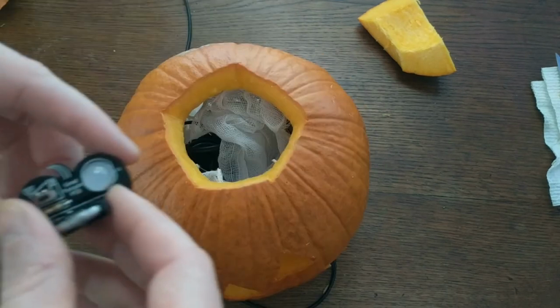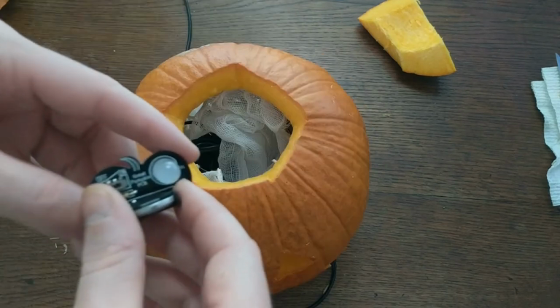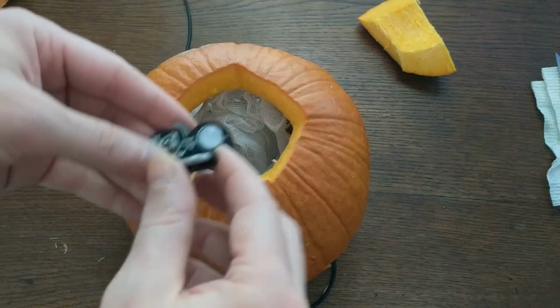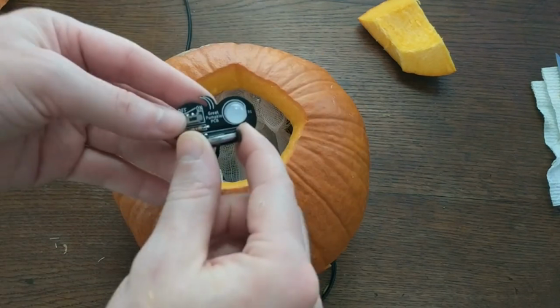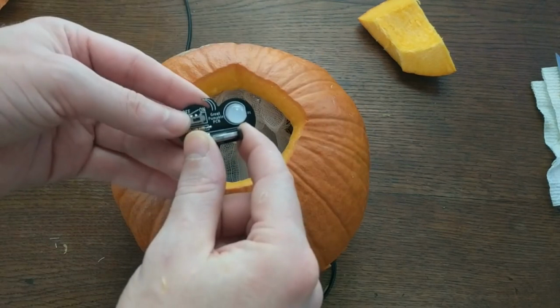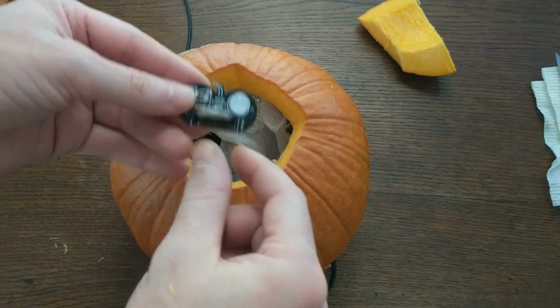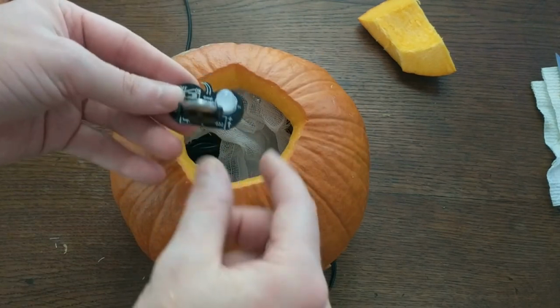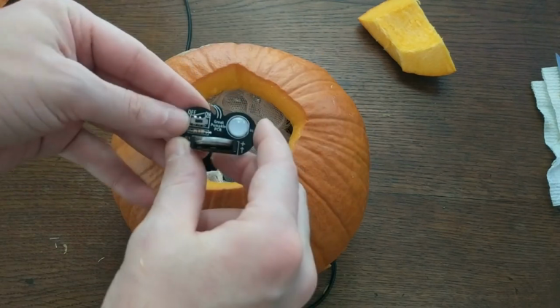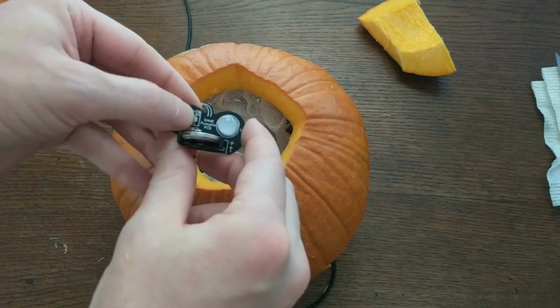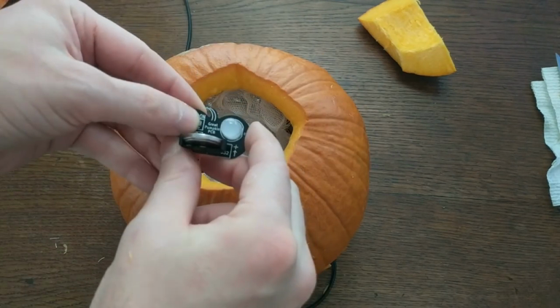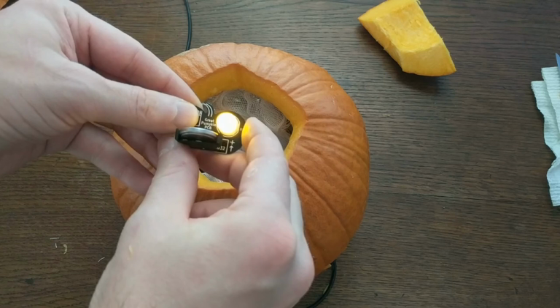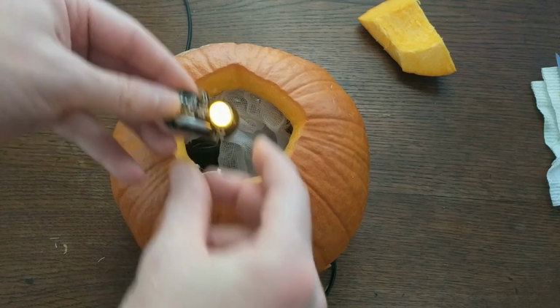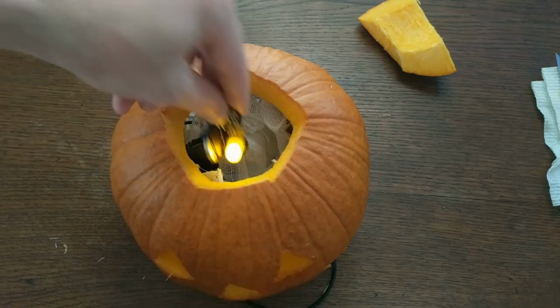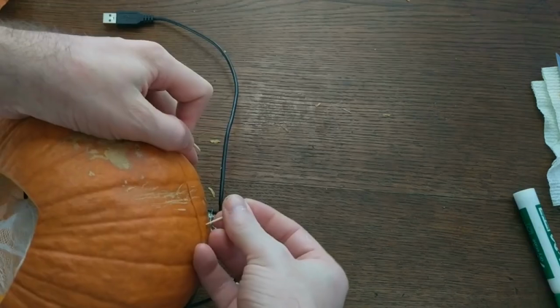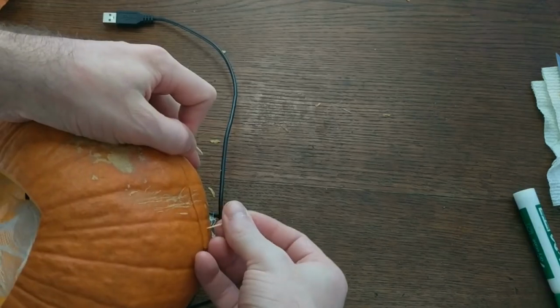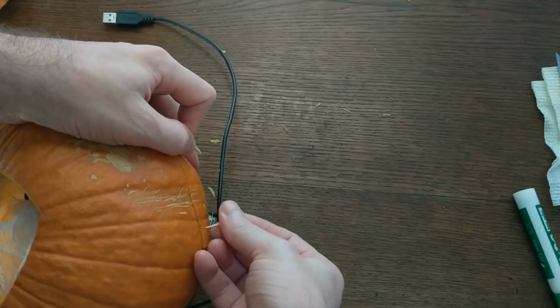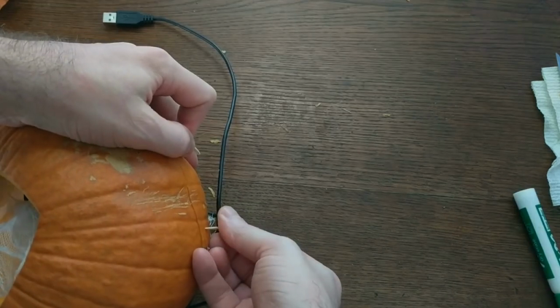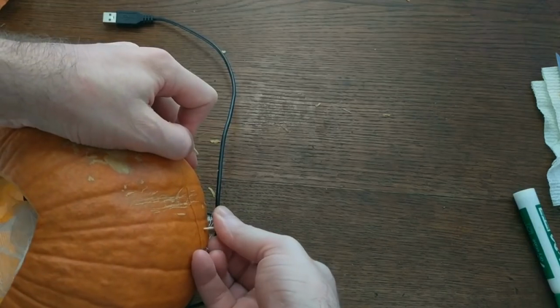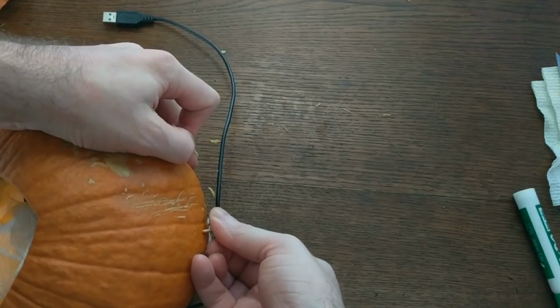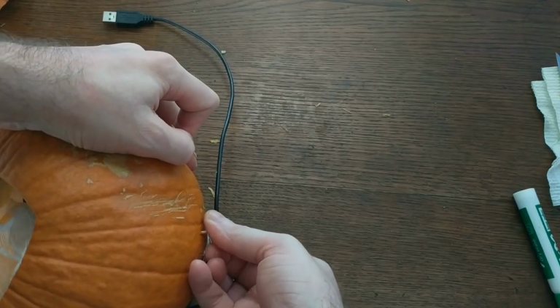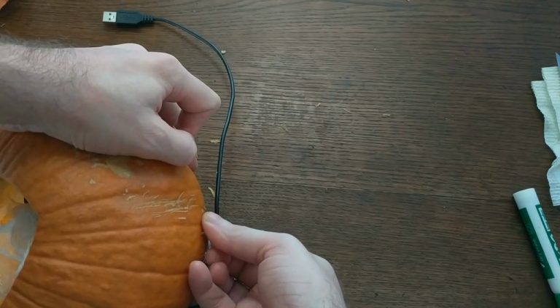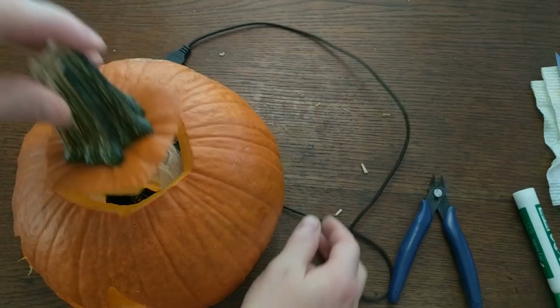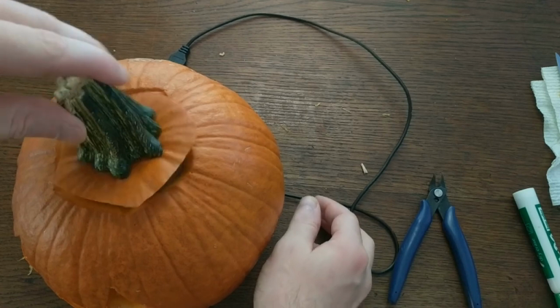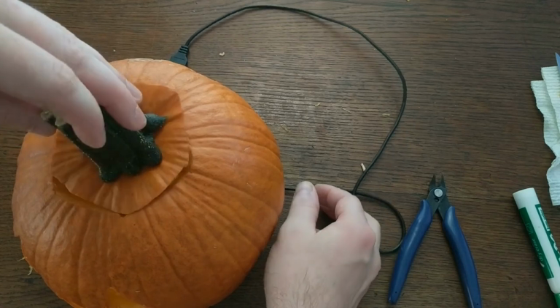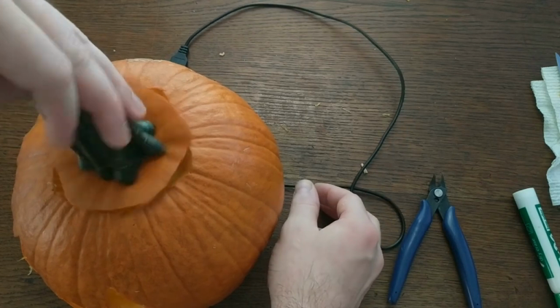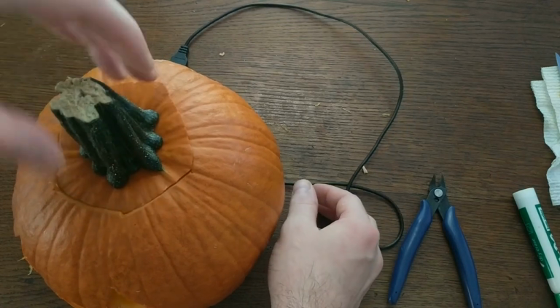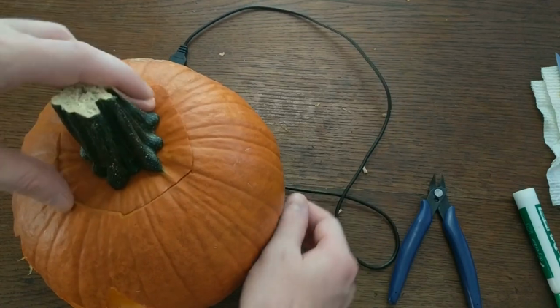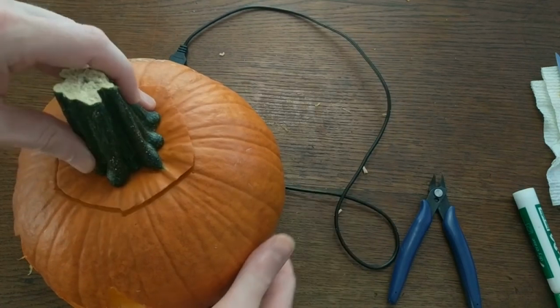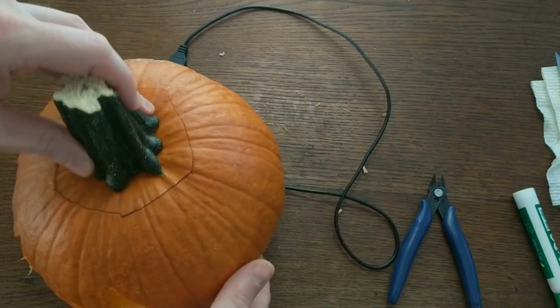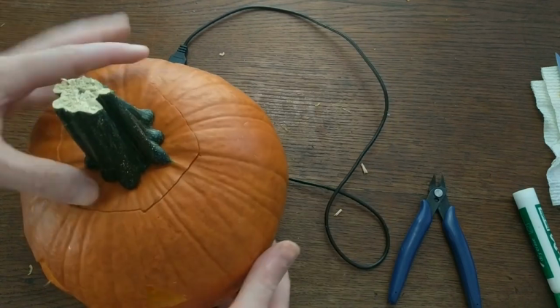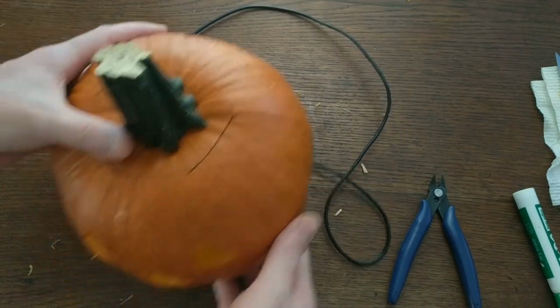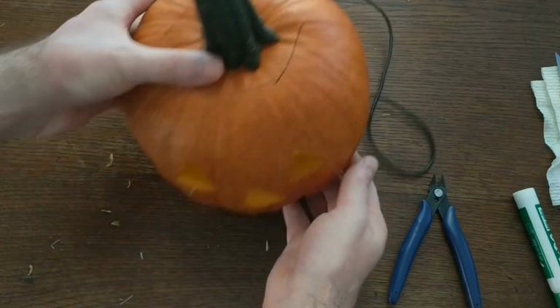And for the light, I'm using this pumpkin PCB that I assembled in a previous video, but any light will do. Next, I closed up the back panel and secured it with some toothpicks. And now it's complete. The only thing left to do is play some audio through it.